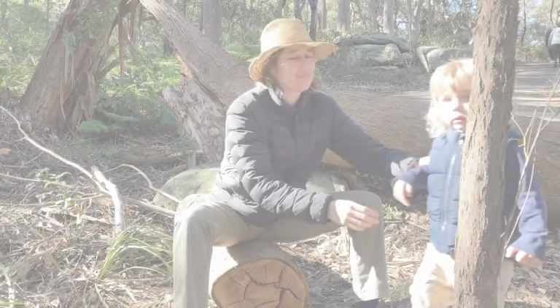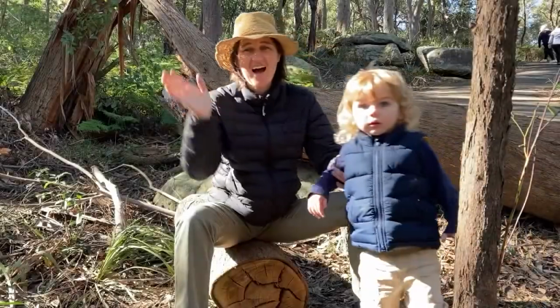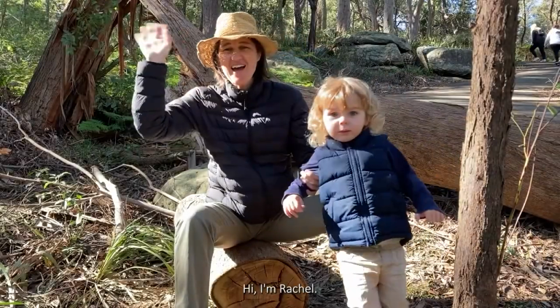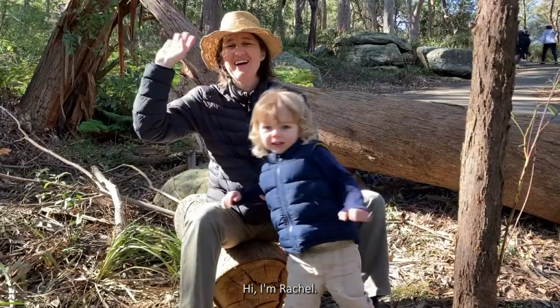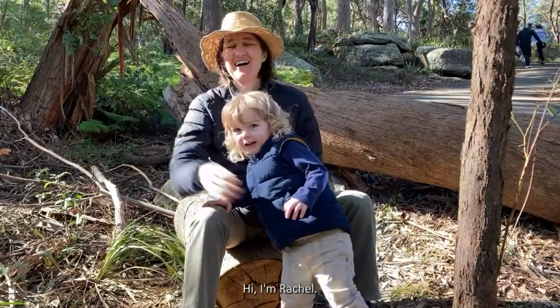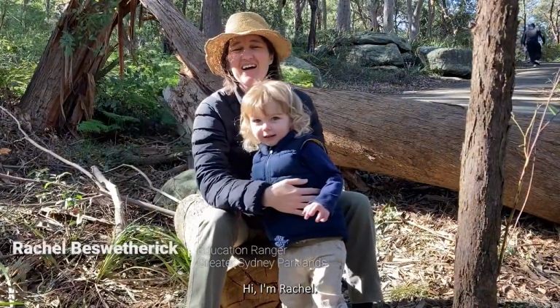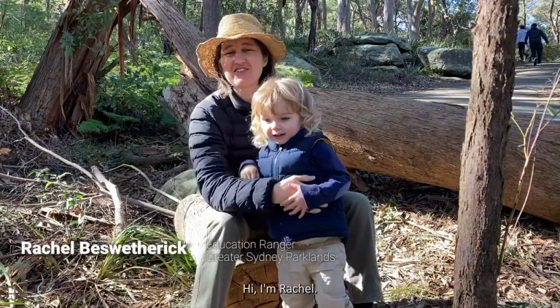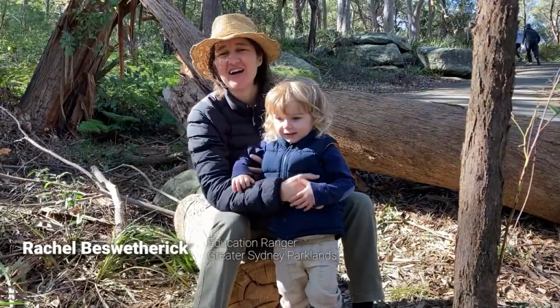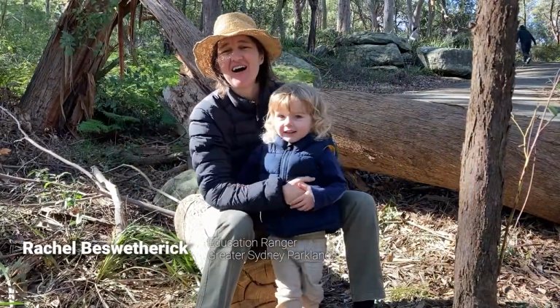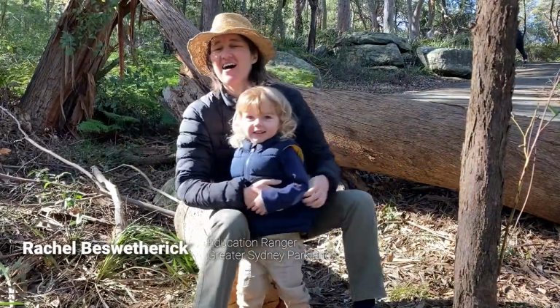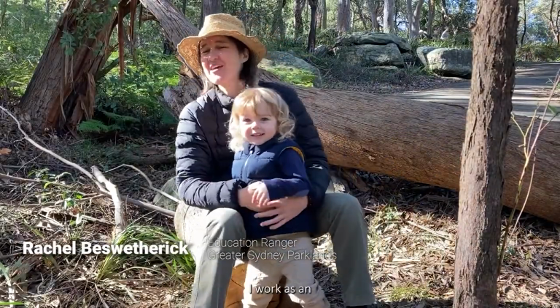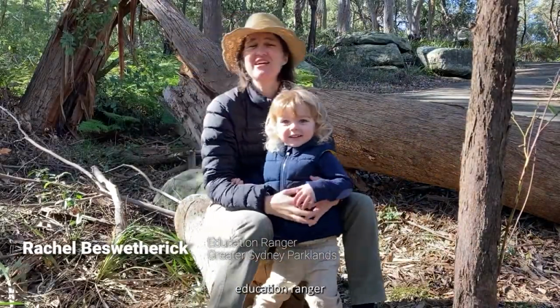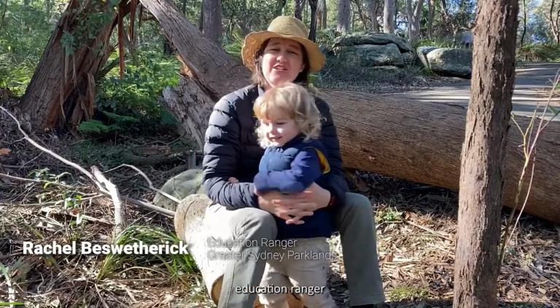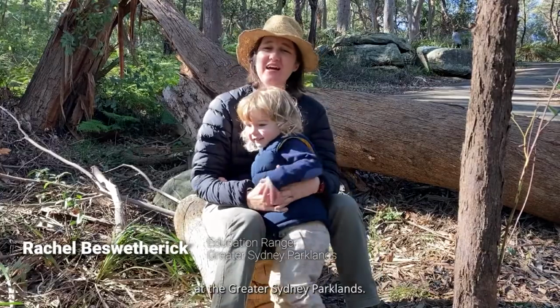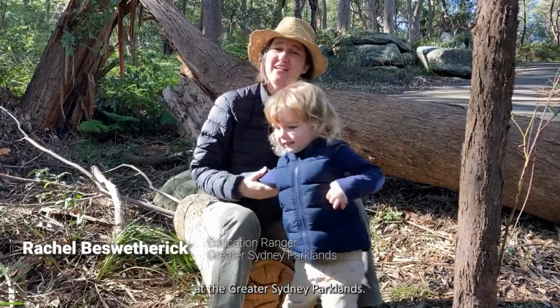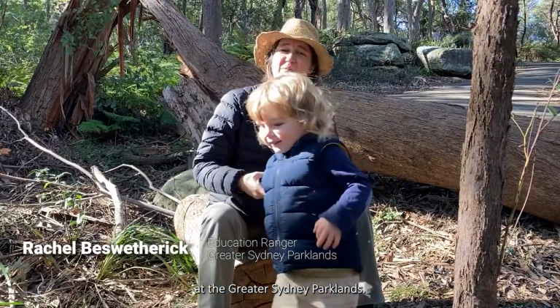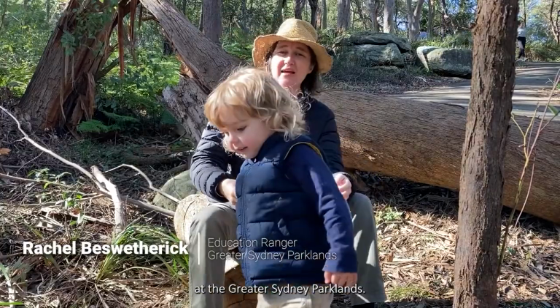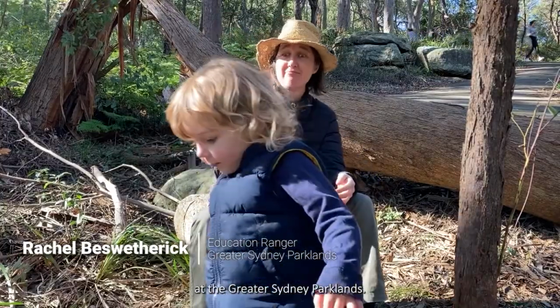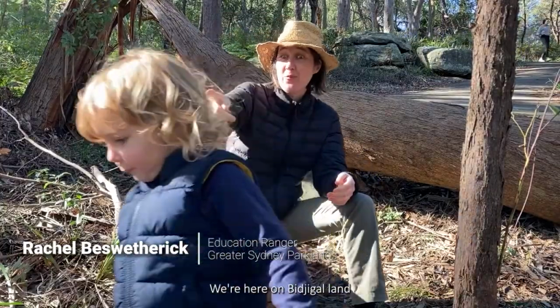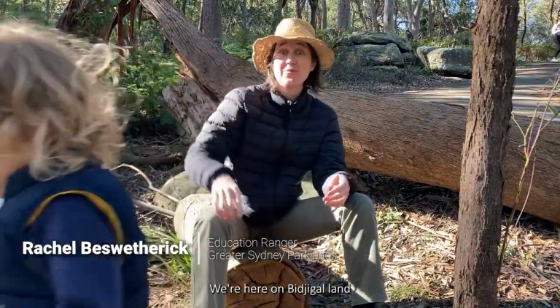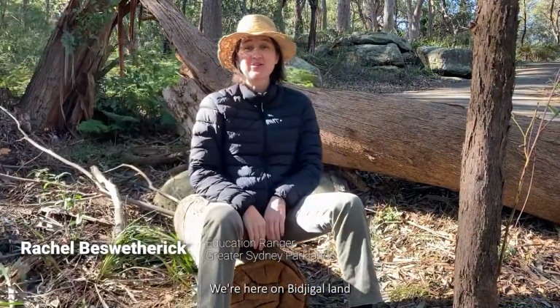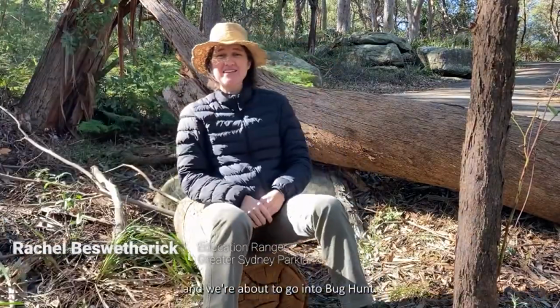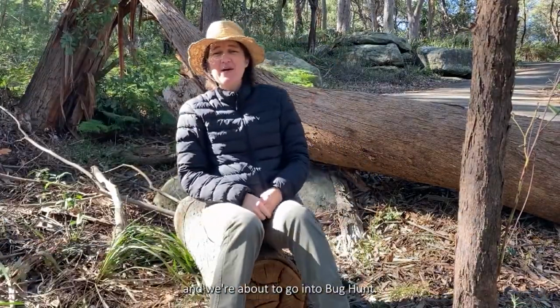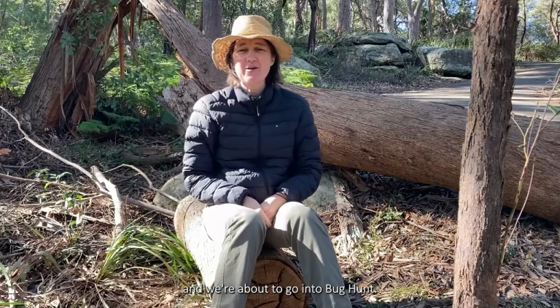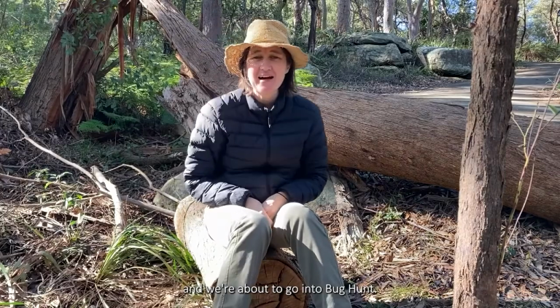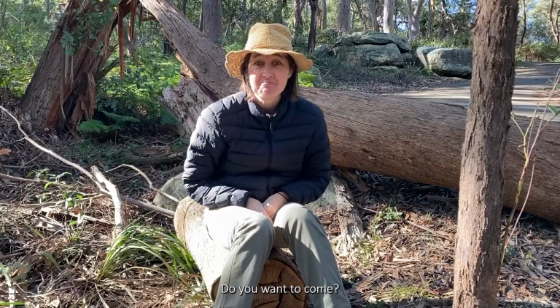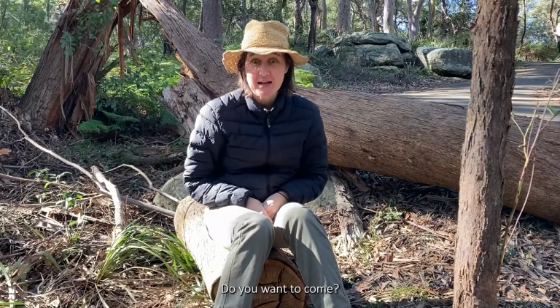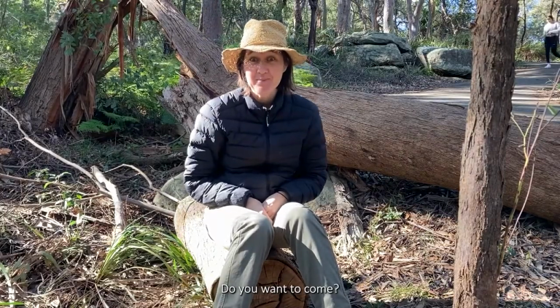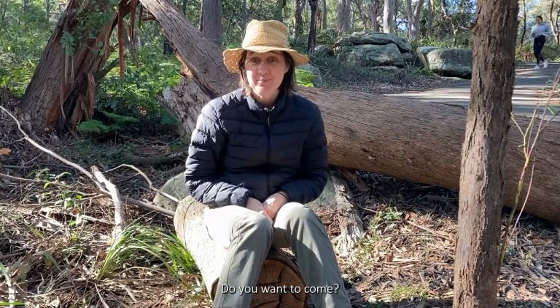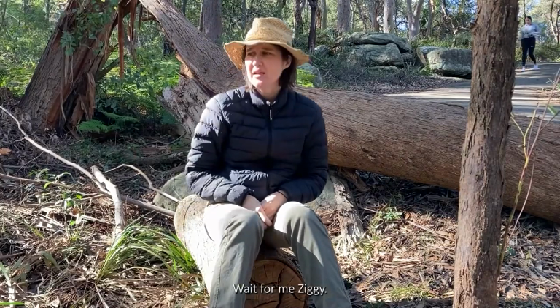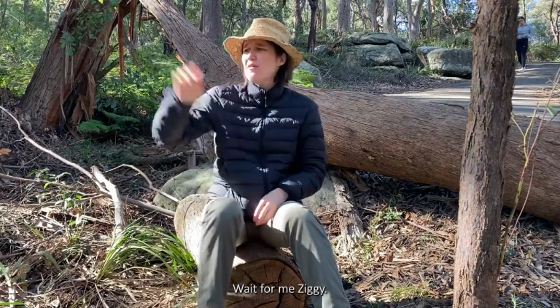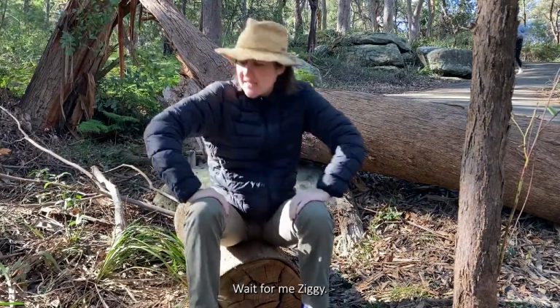Hi, I'm Rachel. I work as an Education Ranger at the Greater Sydney Parklands. We're here on Bidjigal Land and we're about to go on a bug hunt. Do you want to come? Wait for me Ziggy!